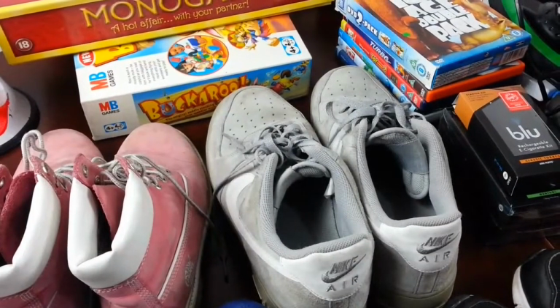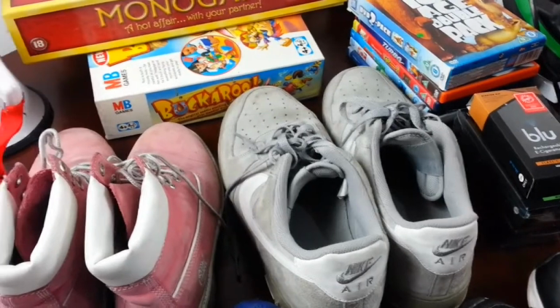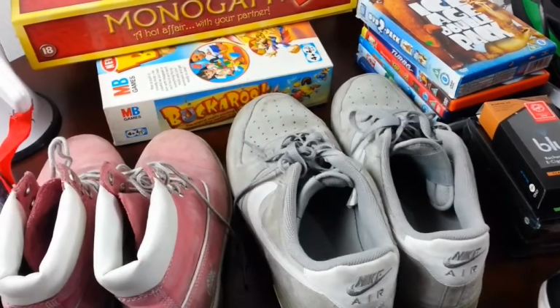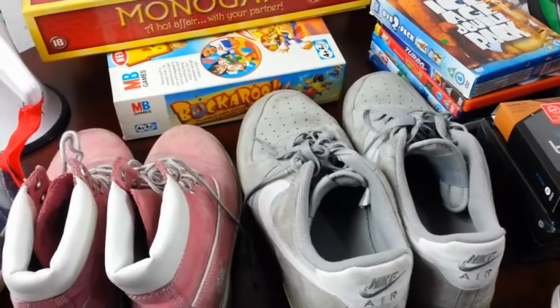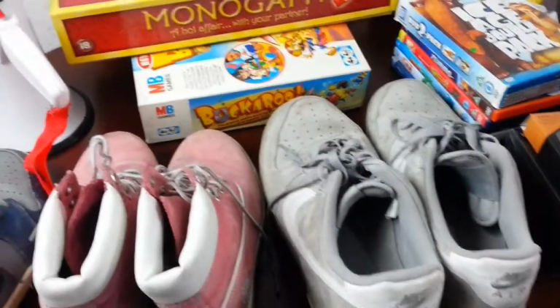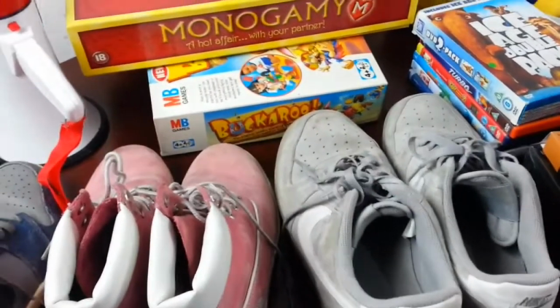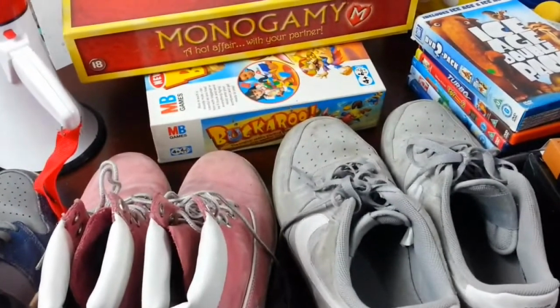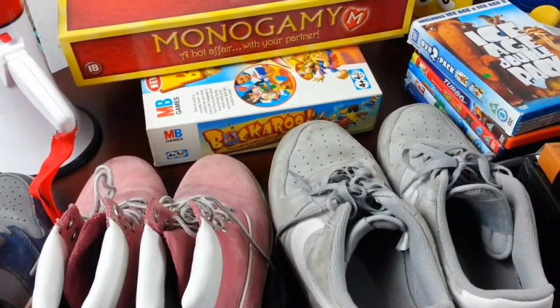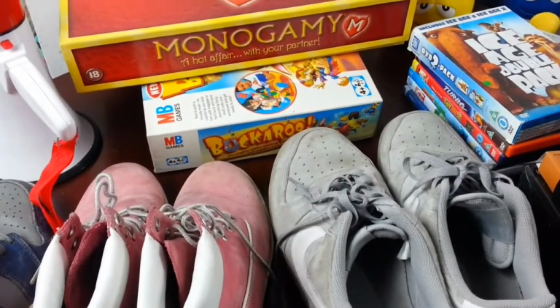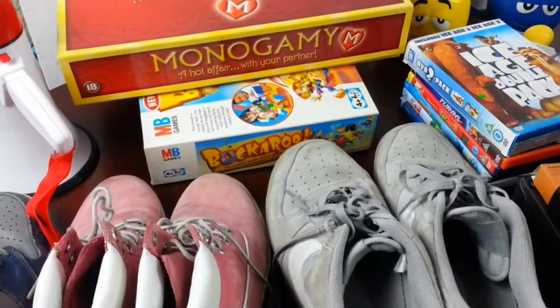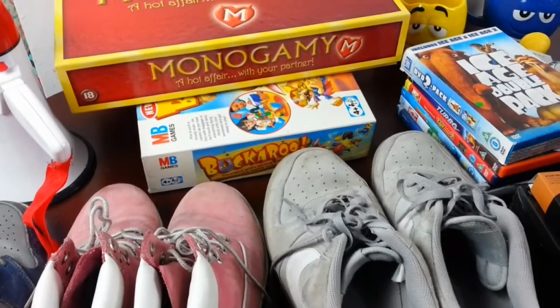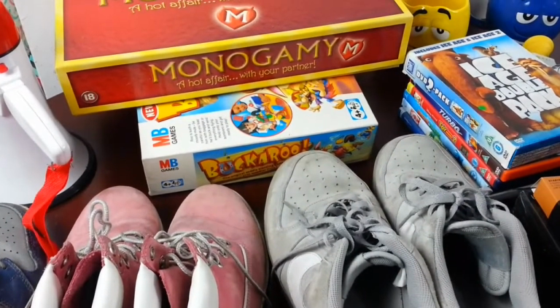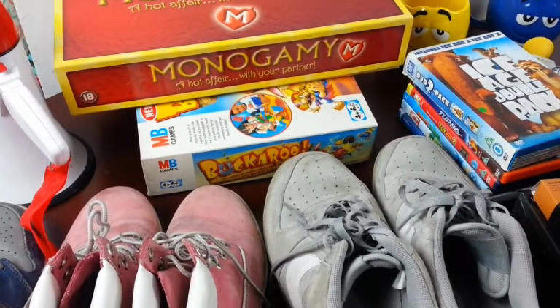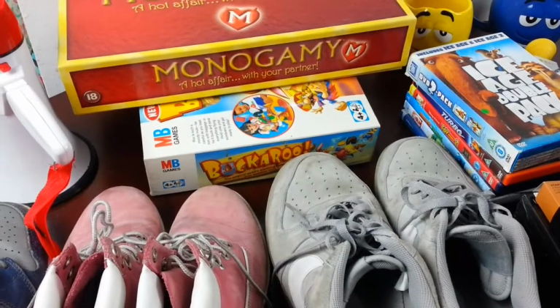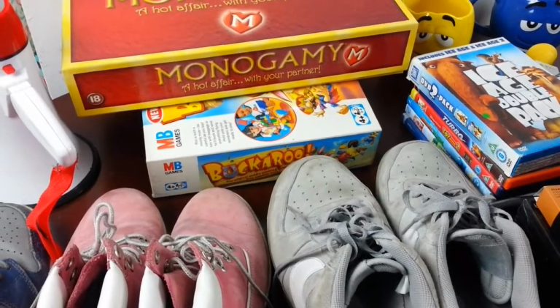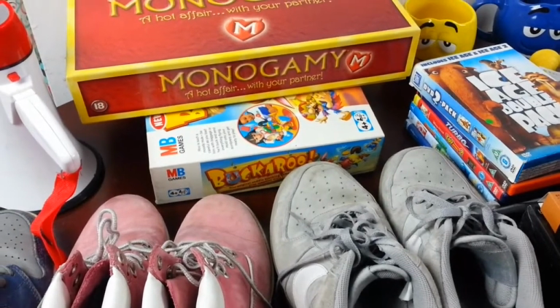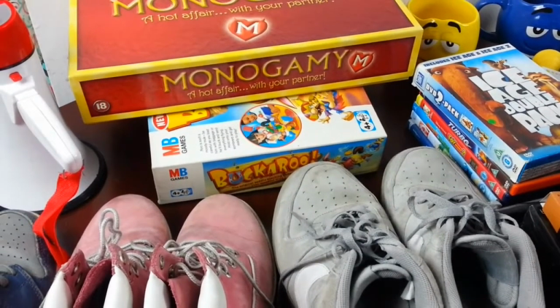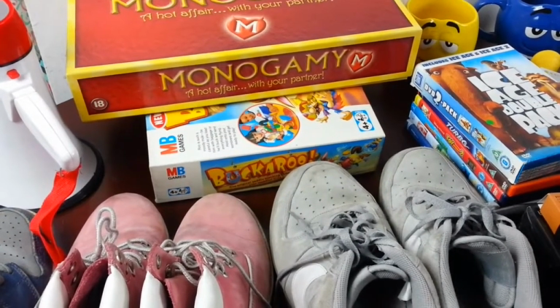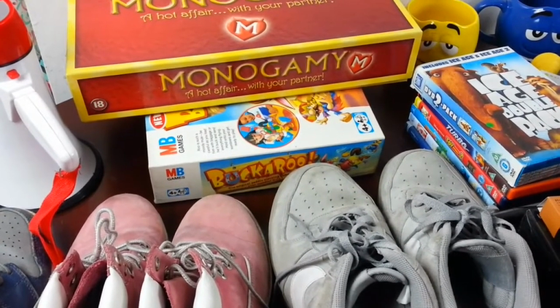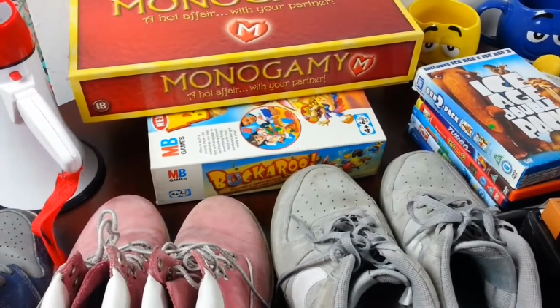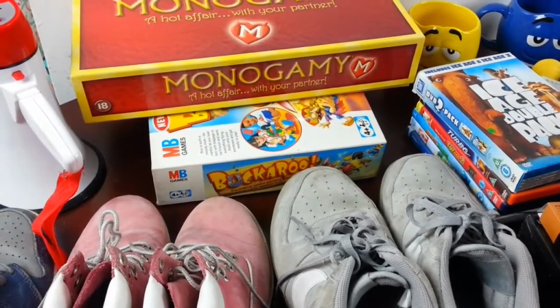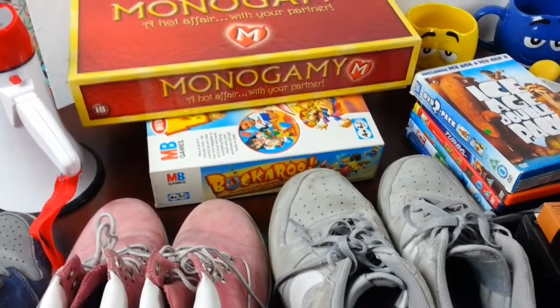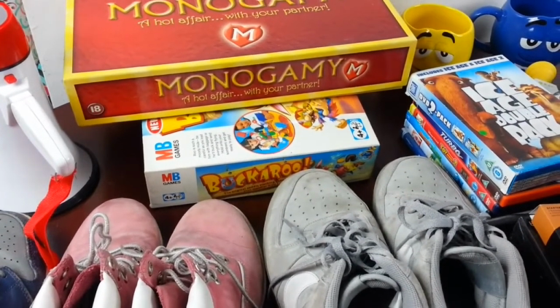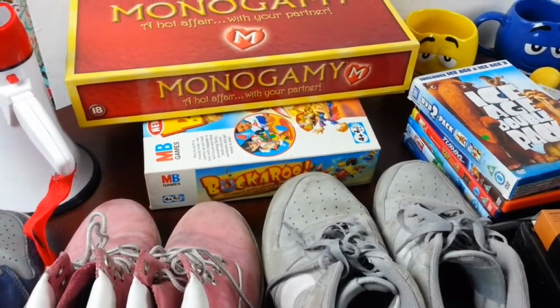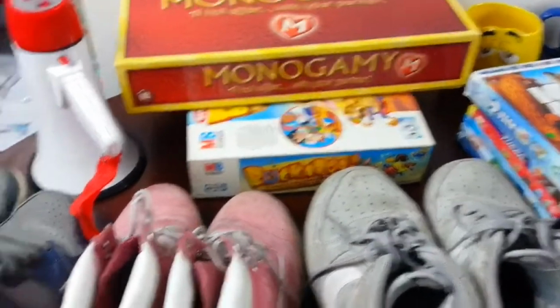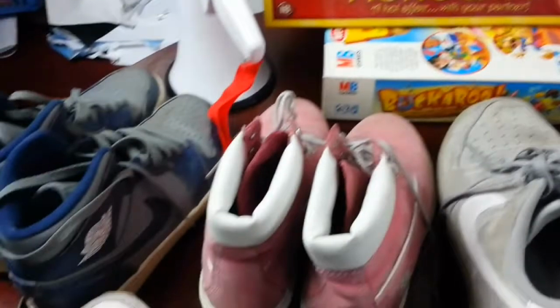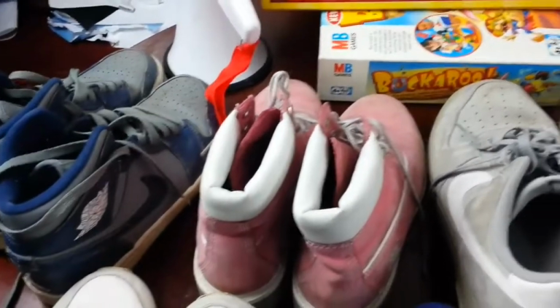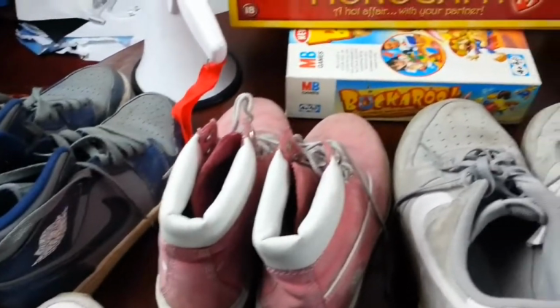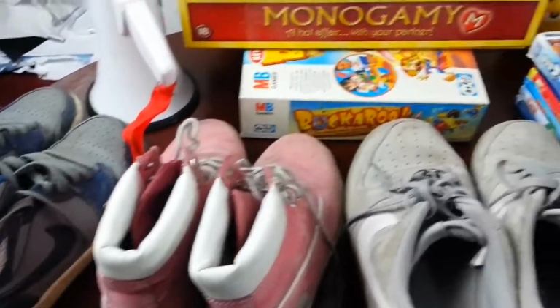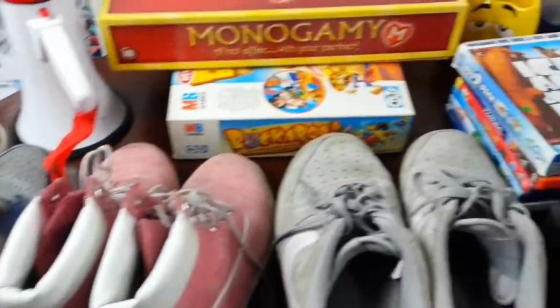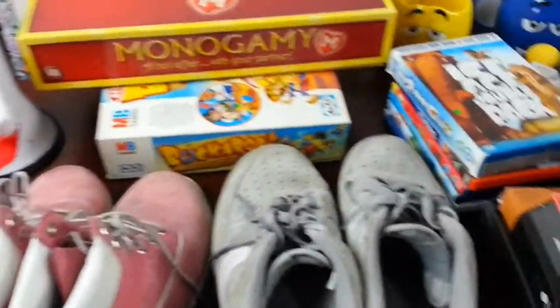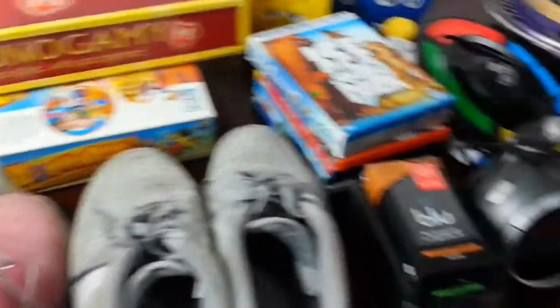Hi everyone, quick haul video for Sunday the 17th of September 2017. I'm just going to show you quickly what I managed to pick up.